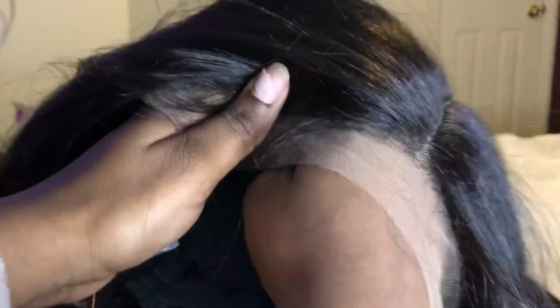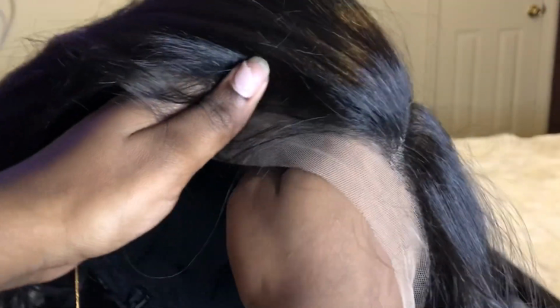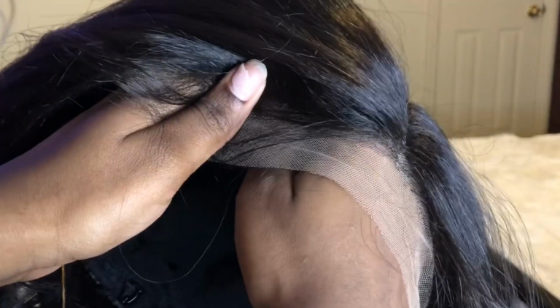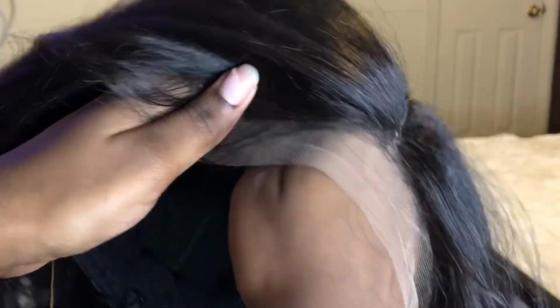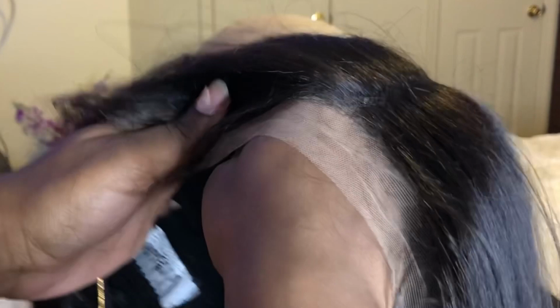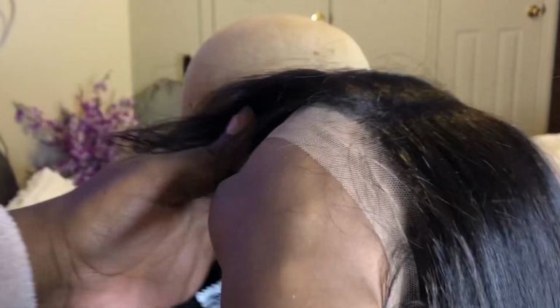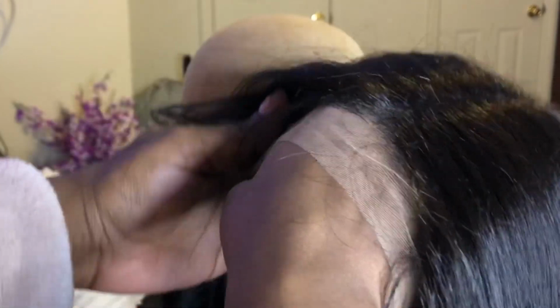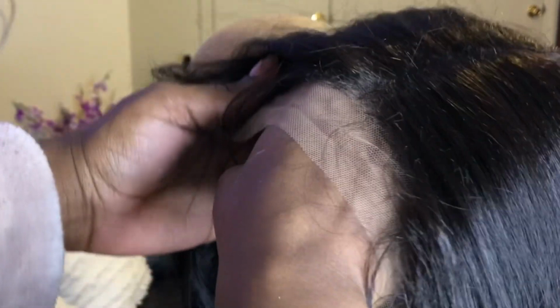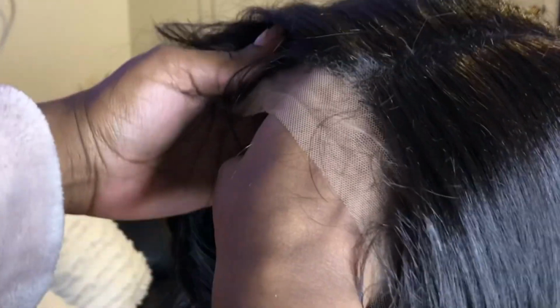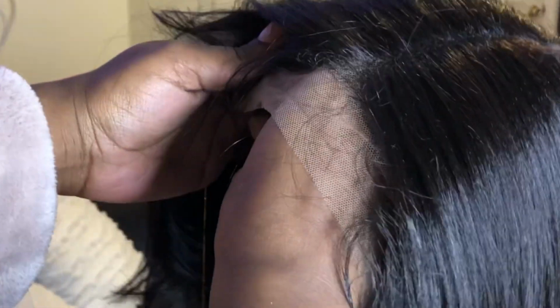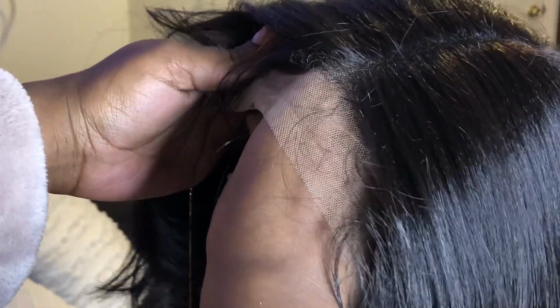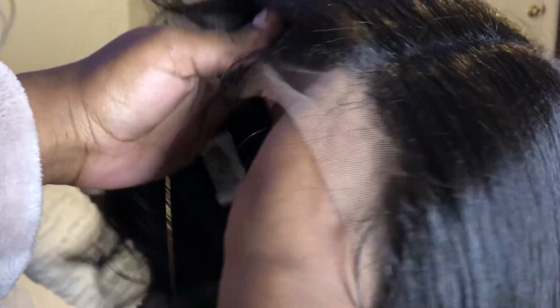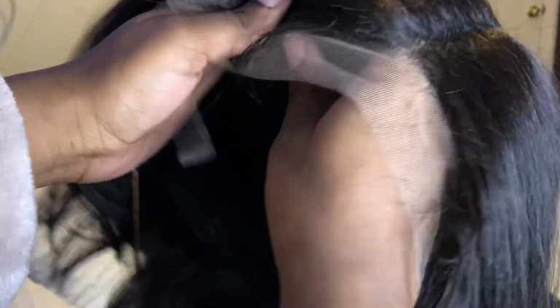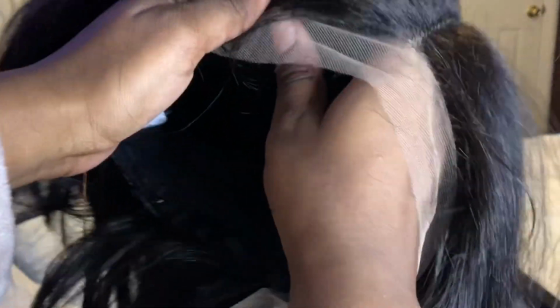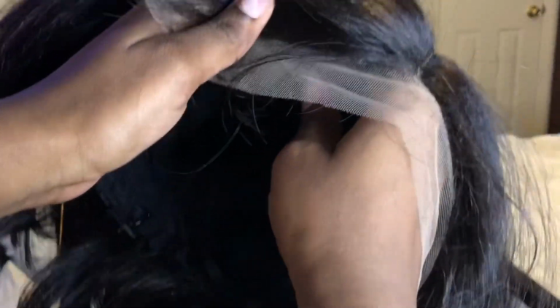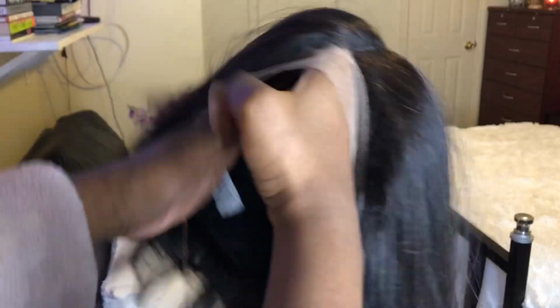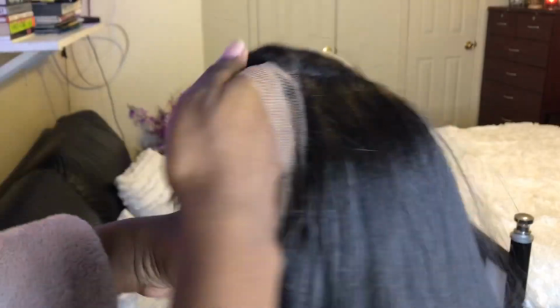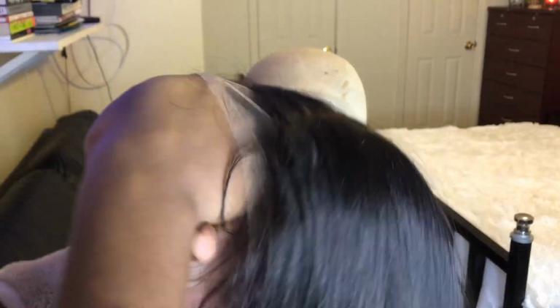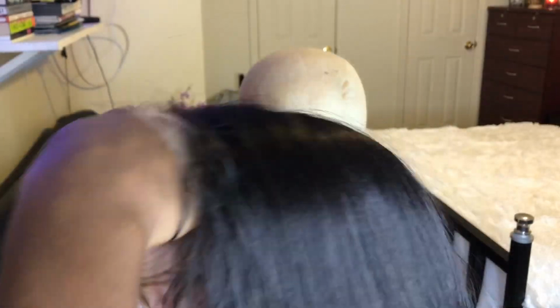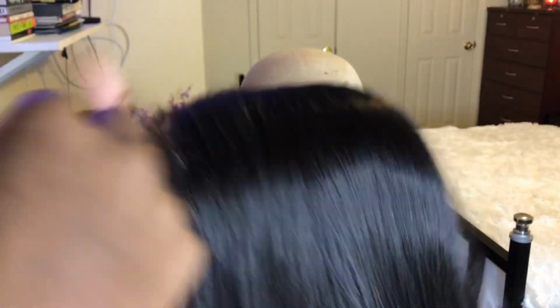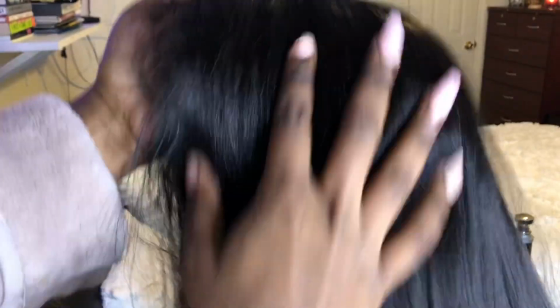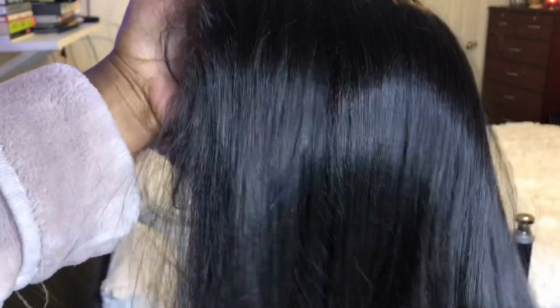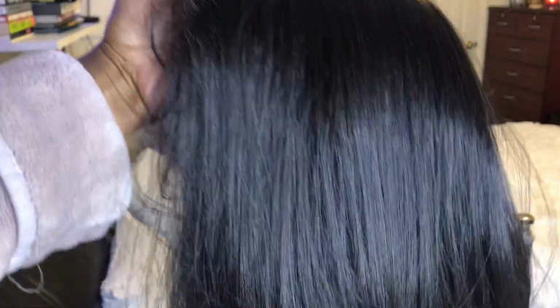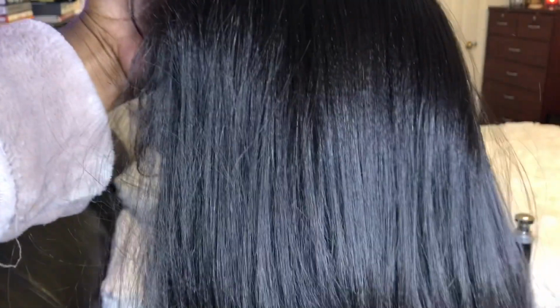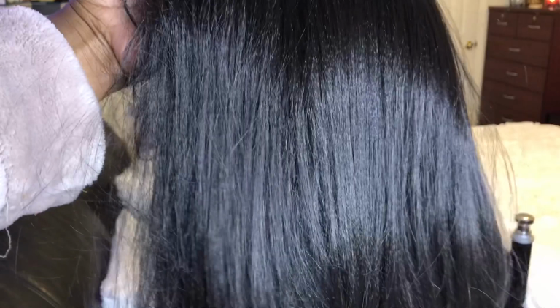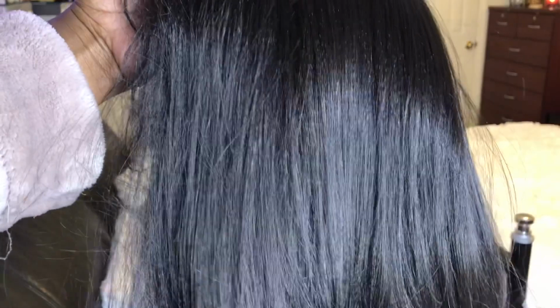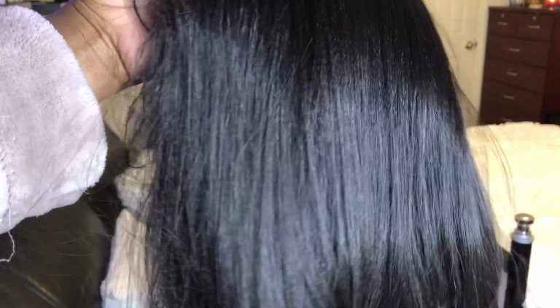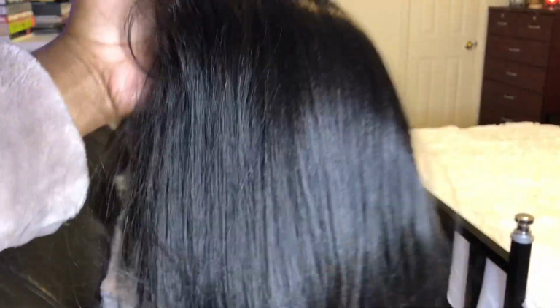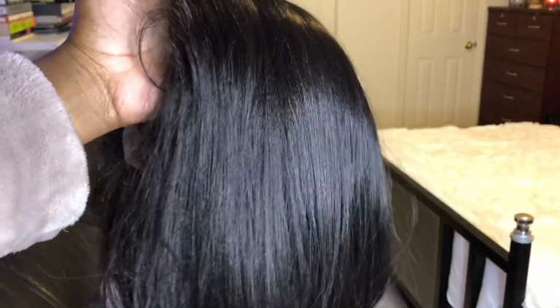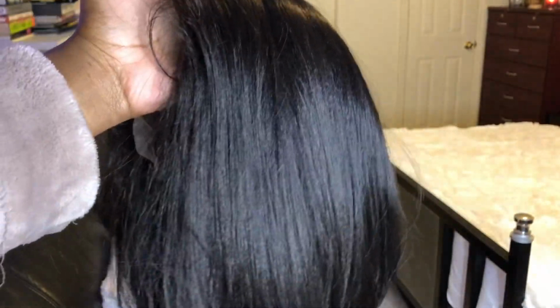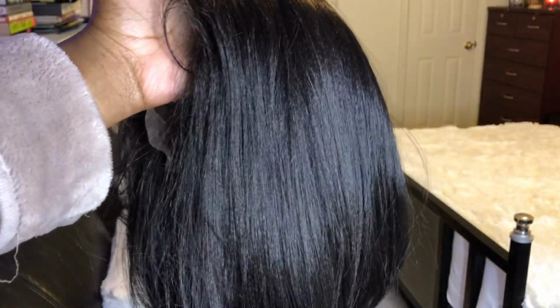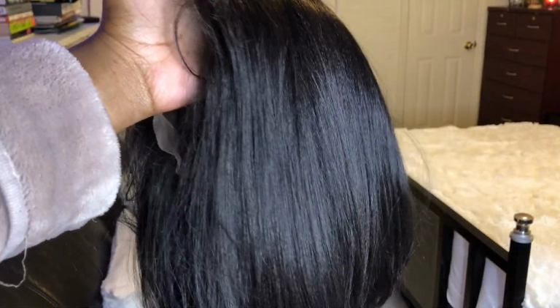The lace on this comes pretty gray on my skin but I'm gonna try my best to blend it. The texture on this one is a light yakky texture.